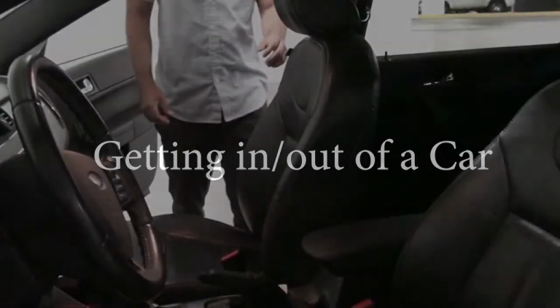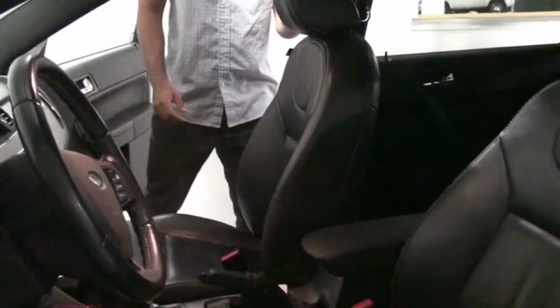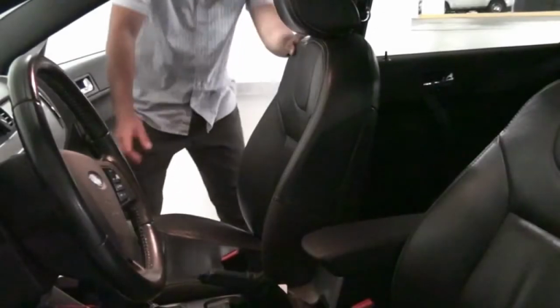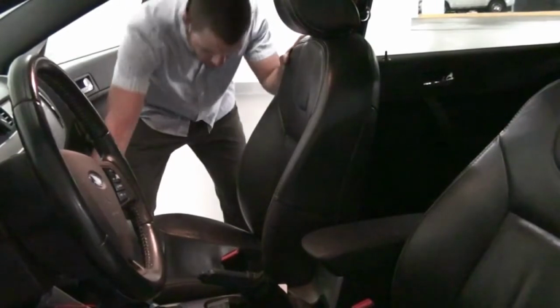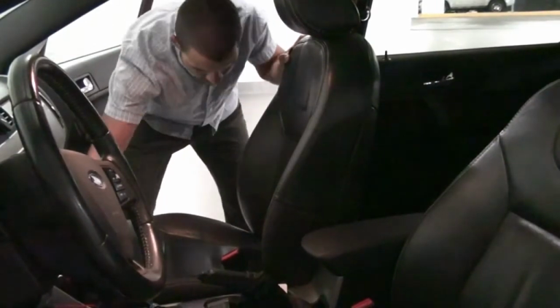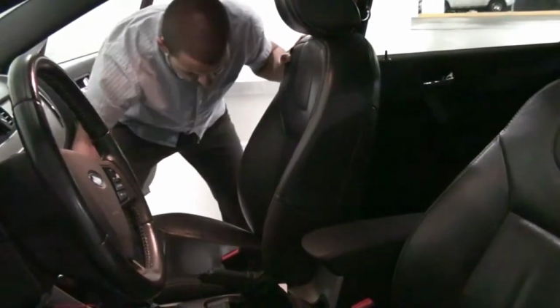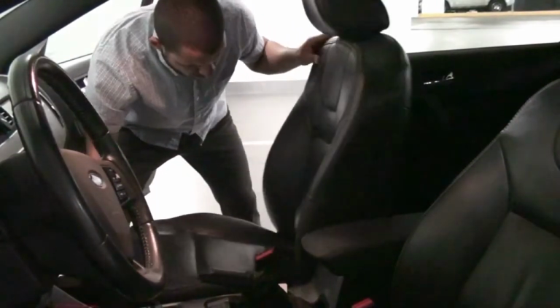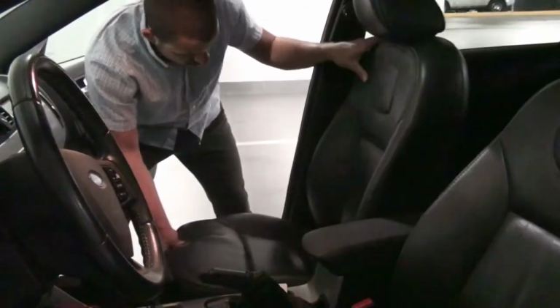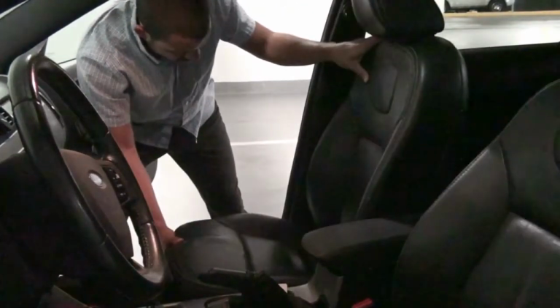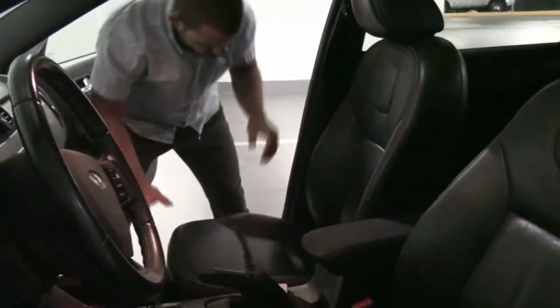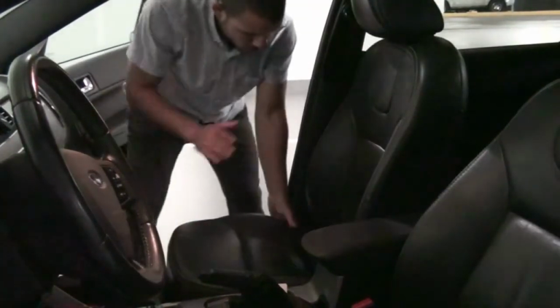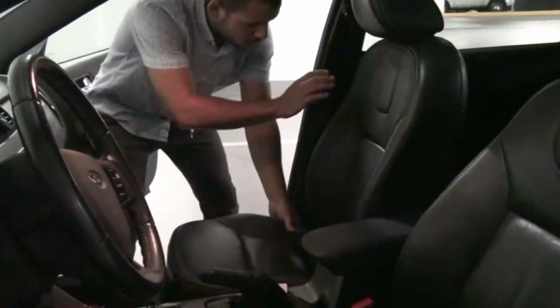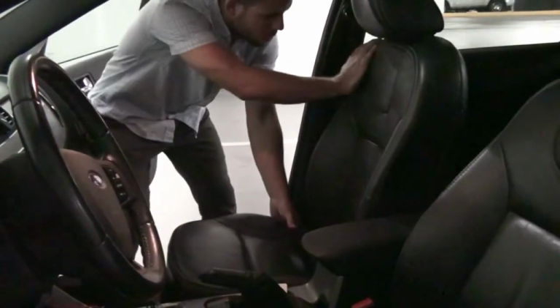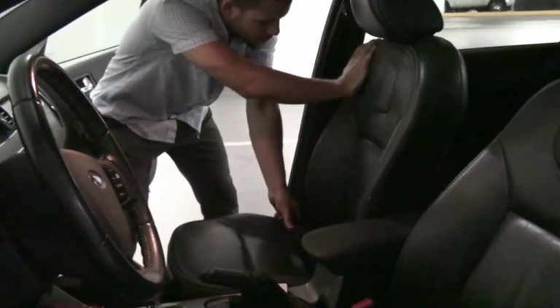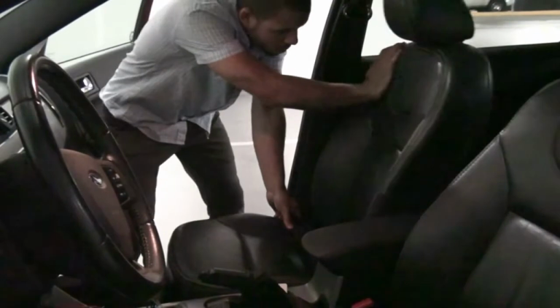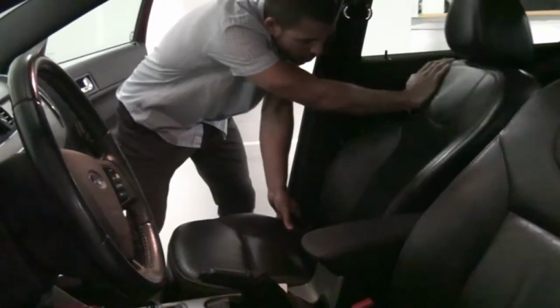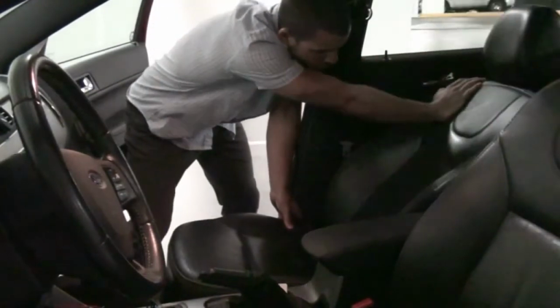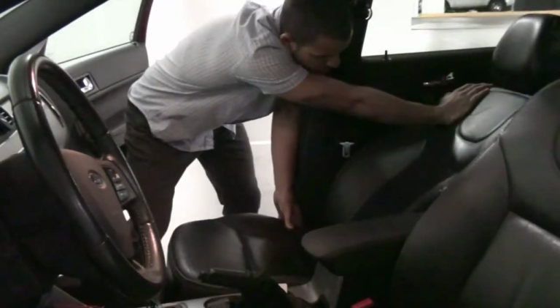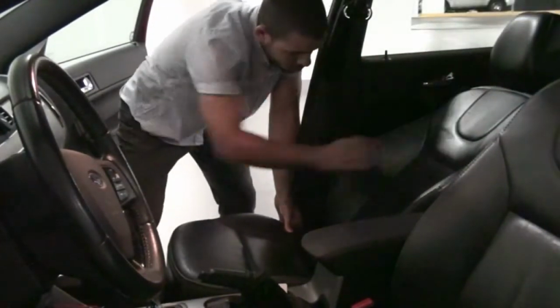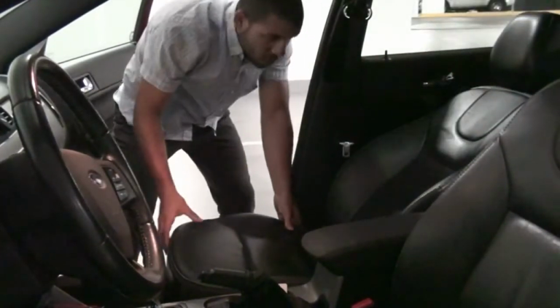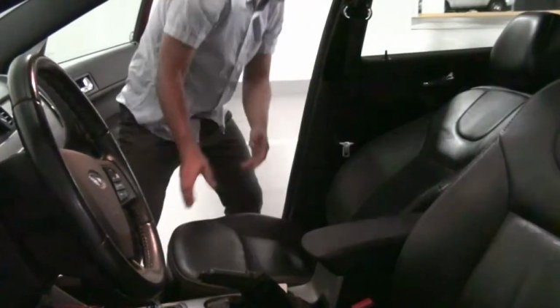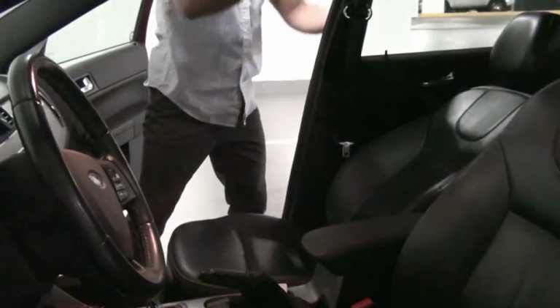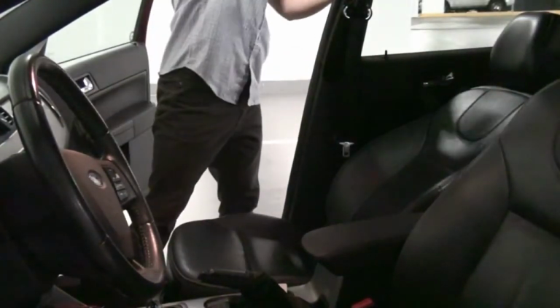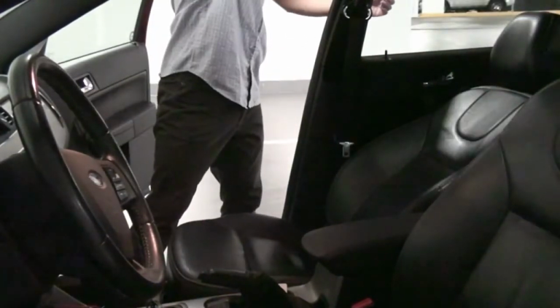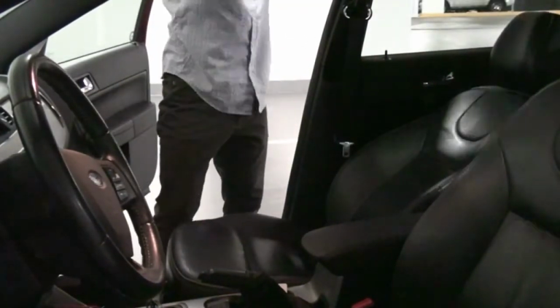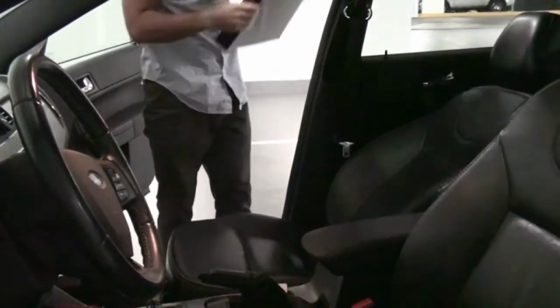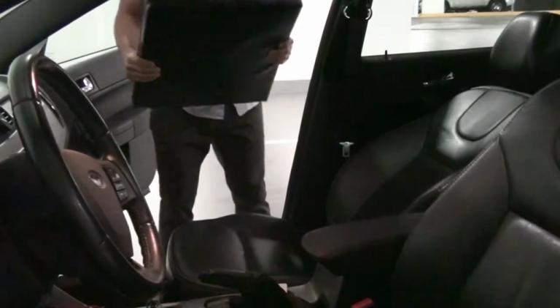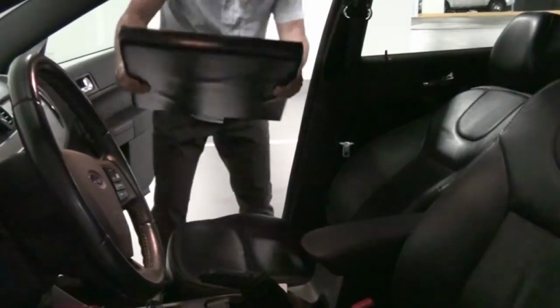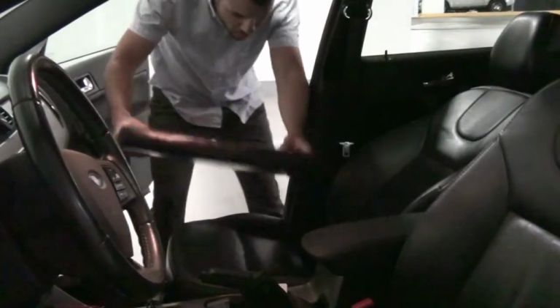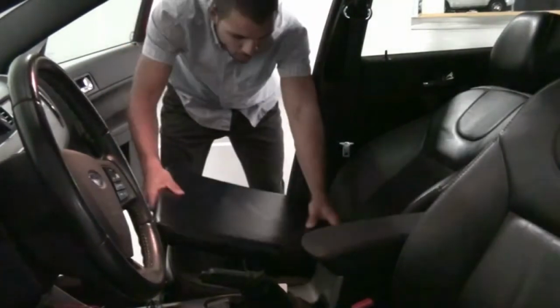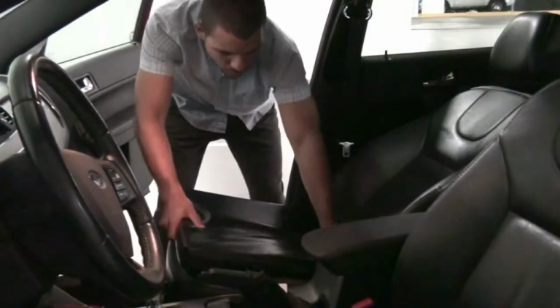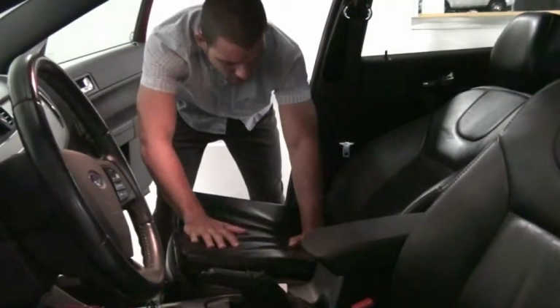Have the driver slide the seat all the way back, then have them recline the seat back and place the foam cushion to raise the seat height.